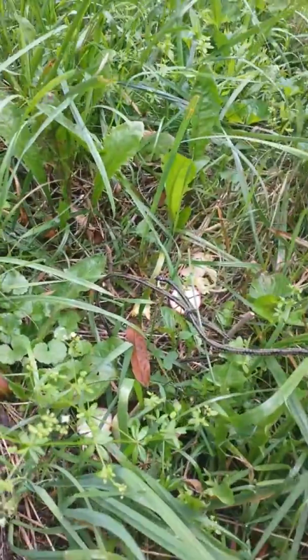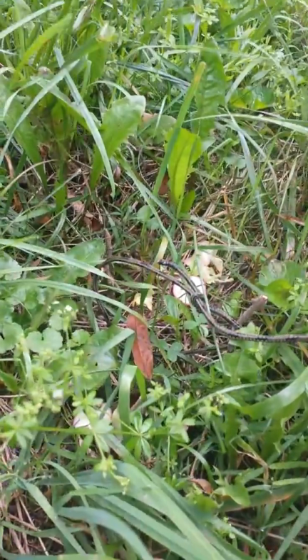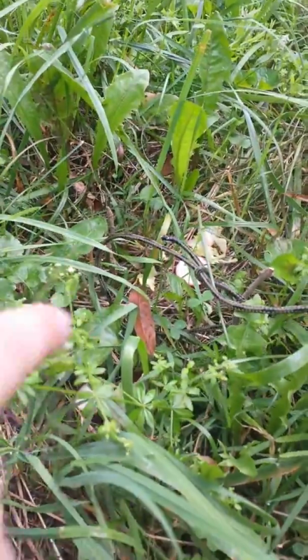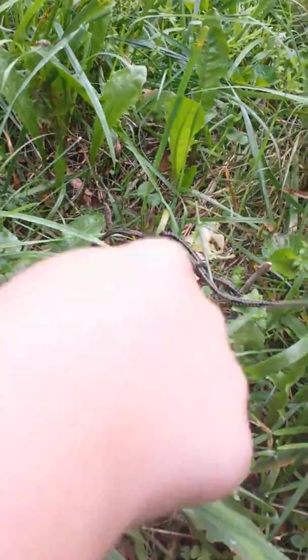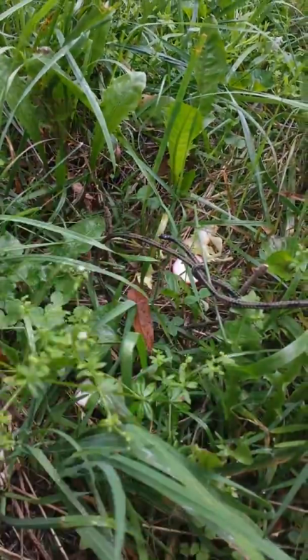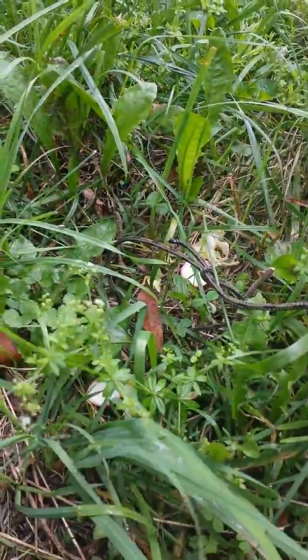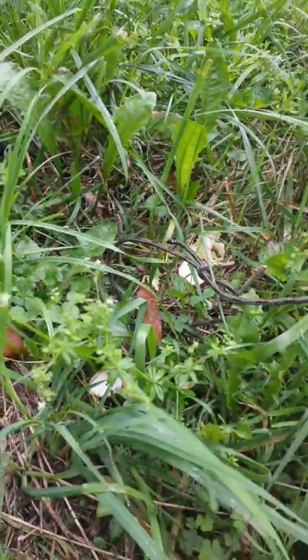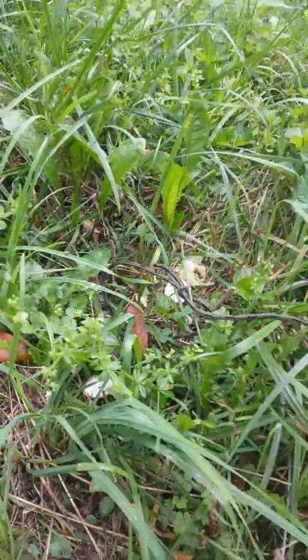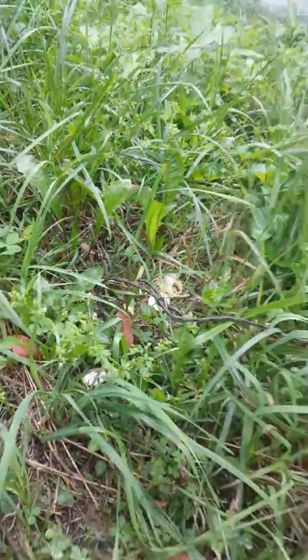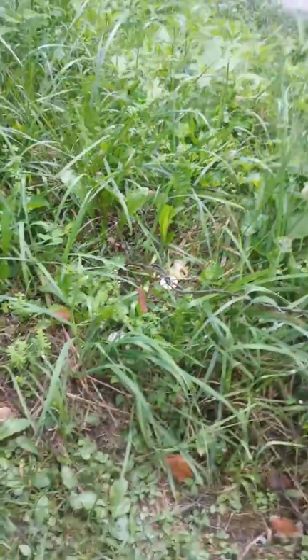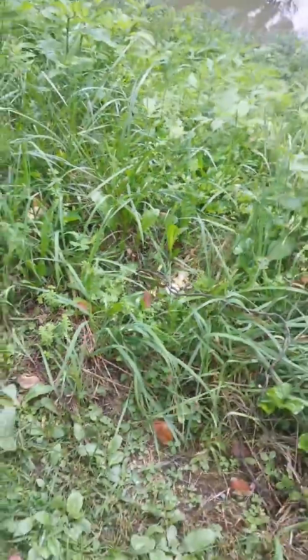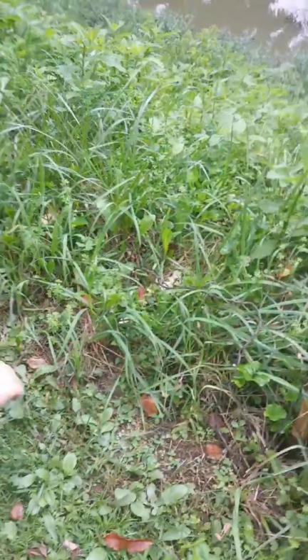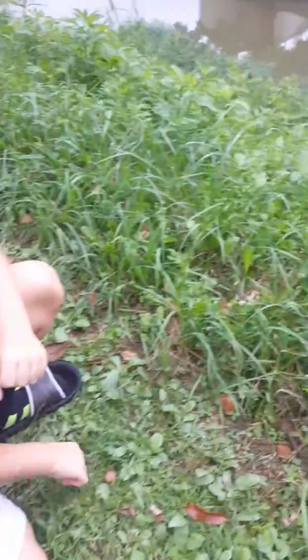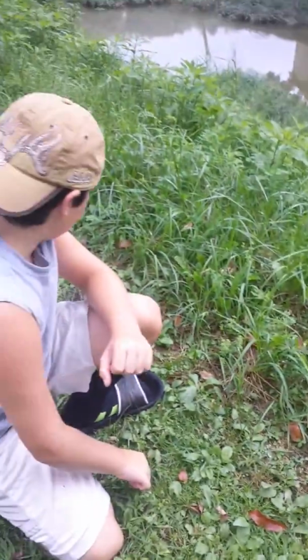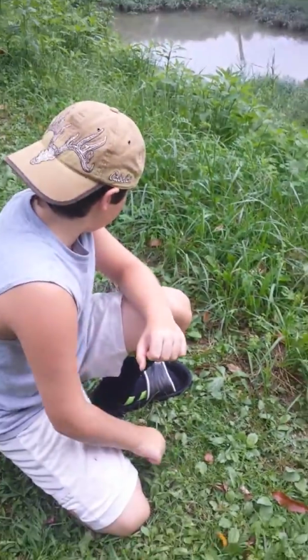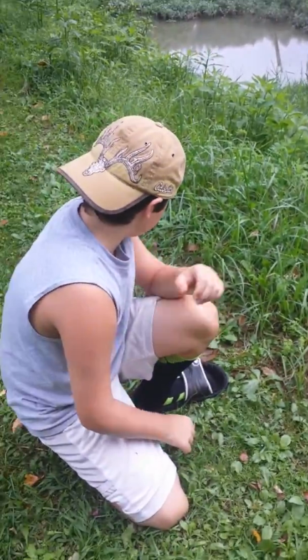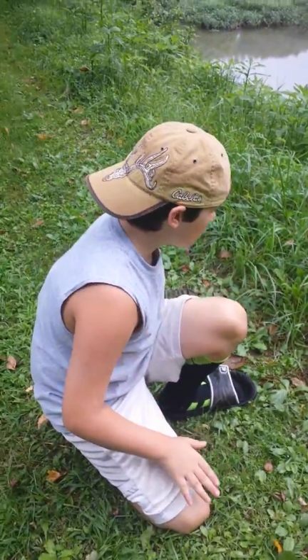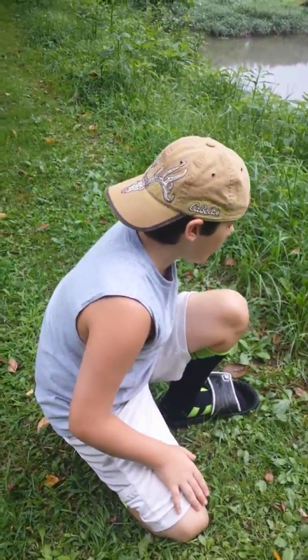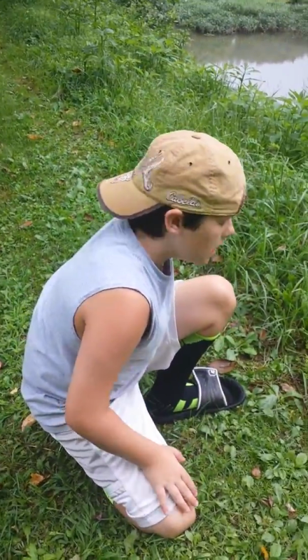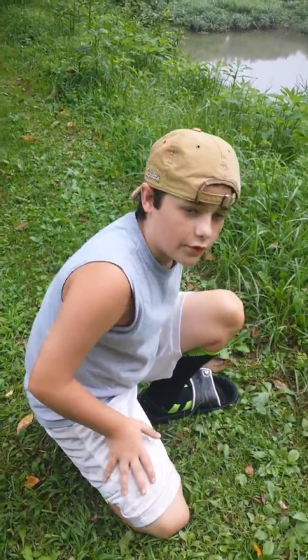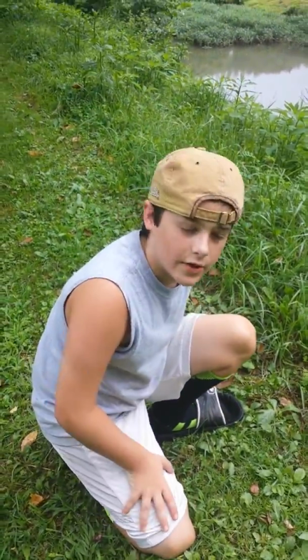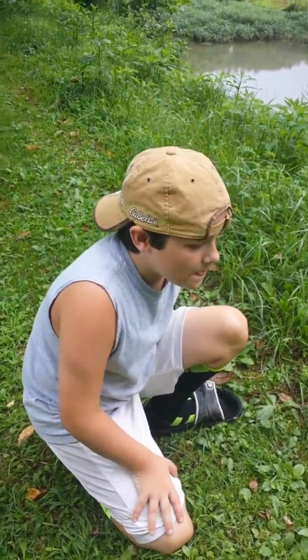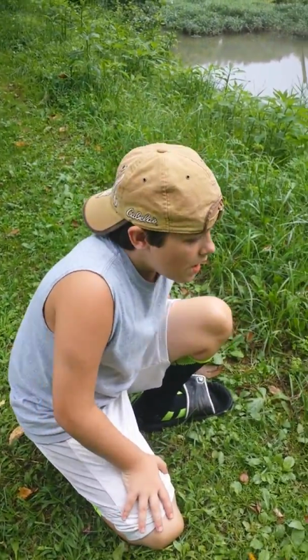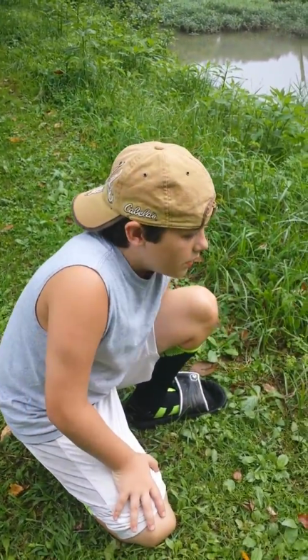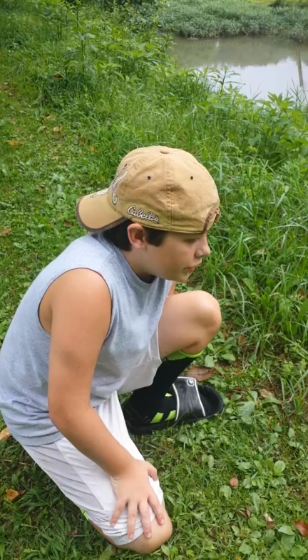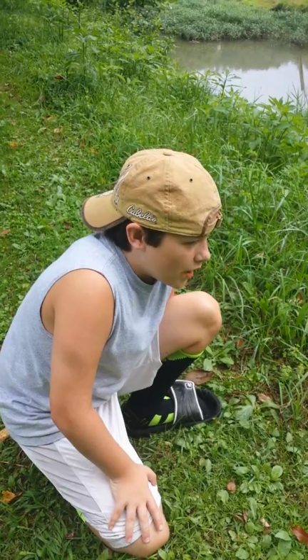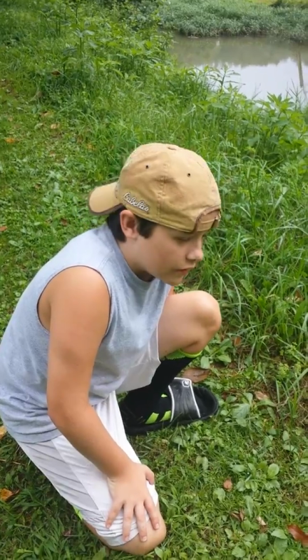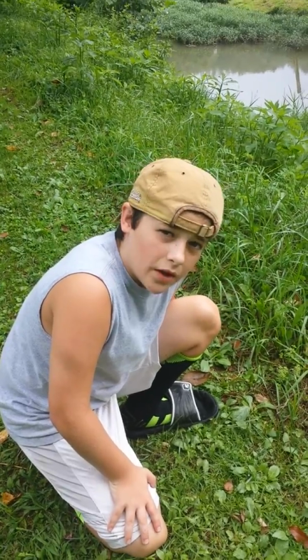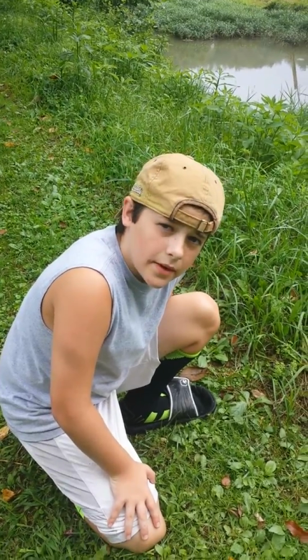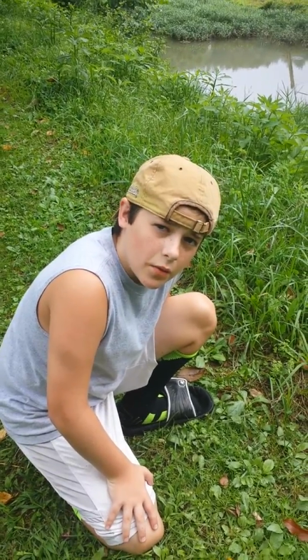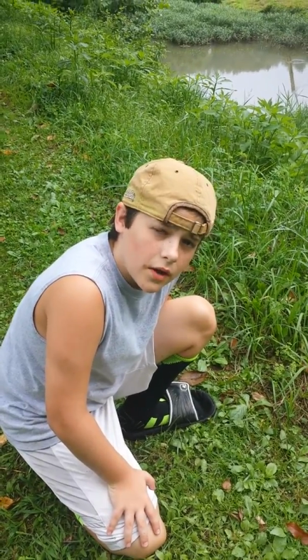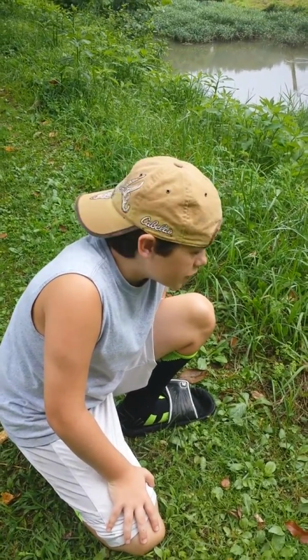We got some sticks to hold it up, so when it goes in, it'll keep on going. And if we catch something, I'm going to teach you guys how to skin a rabbit as well, if I catch it.